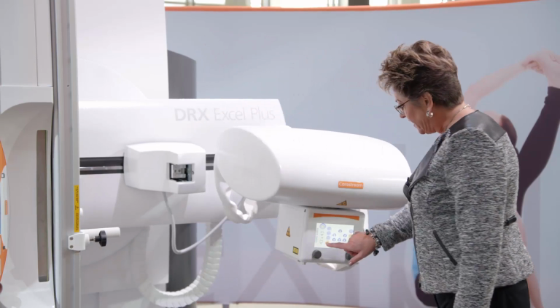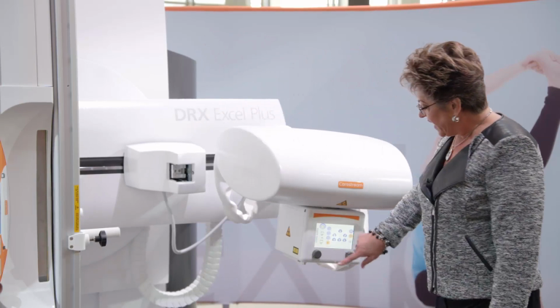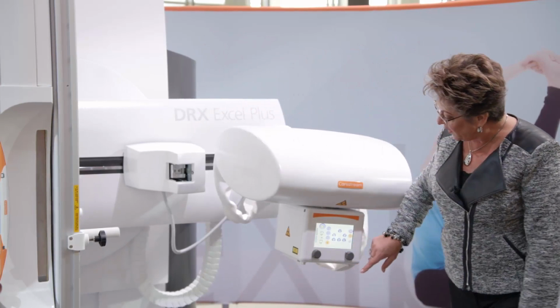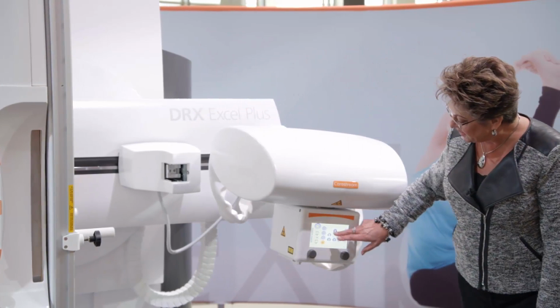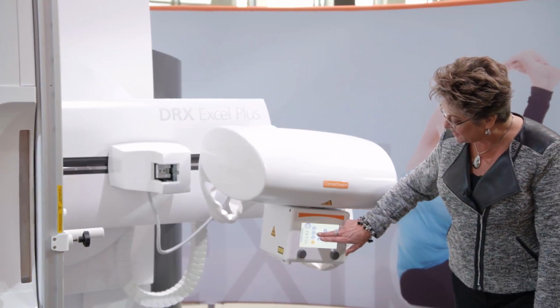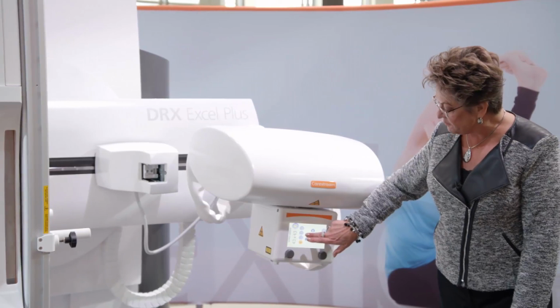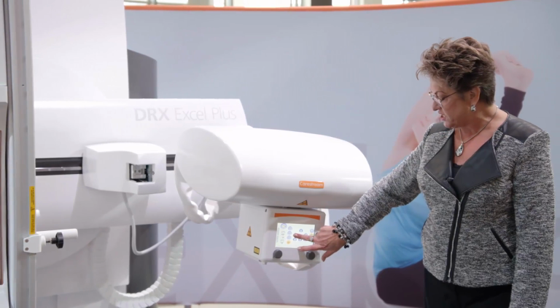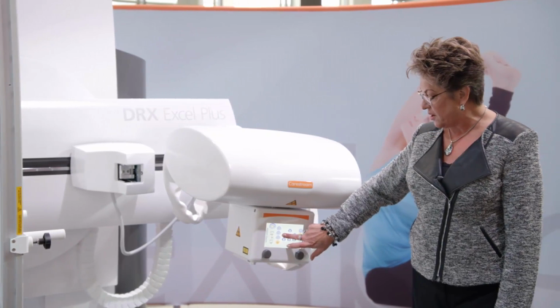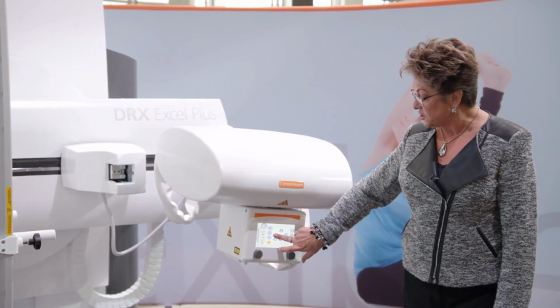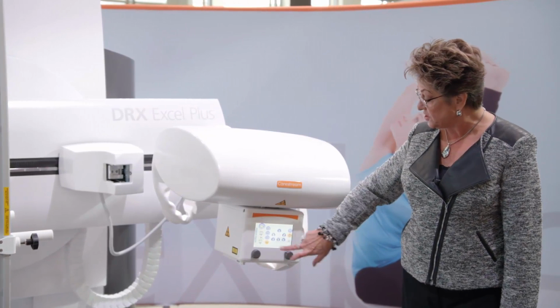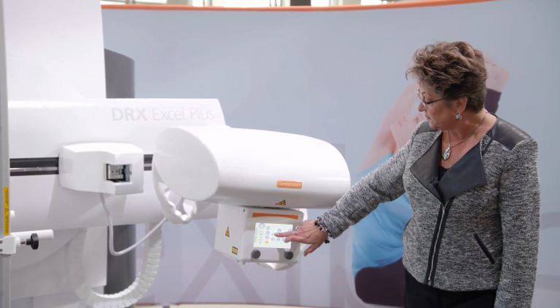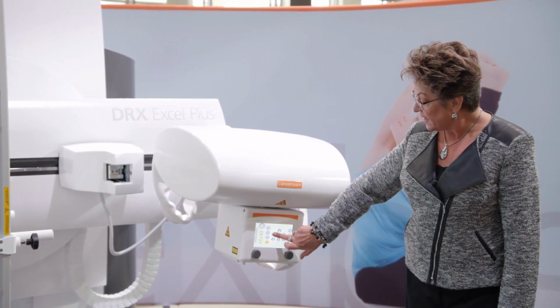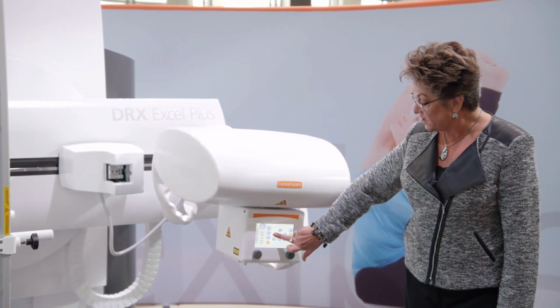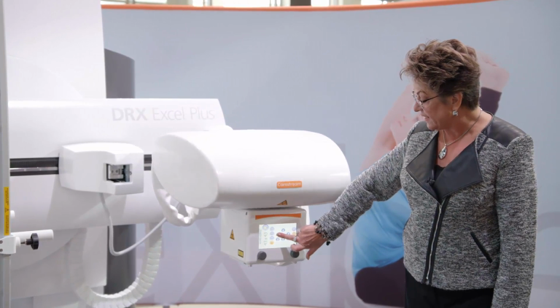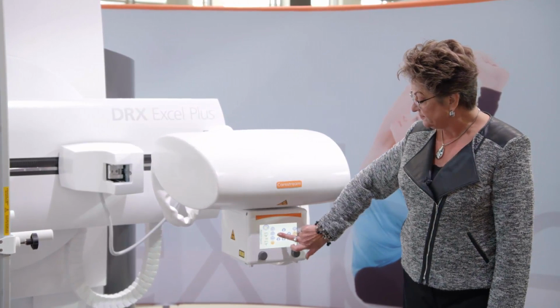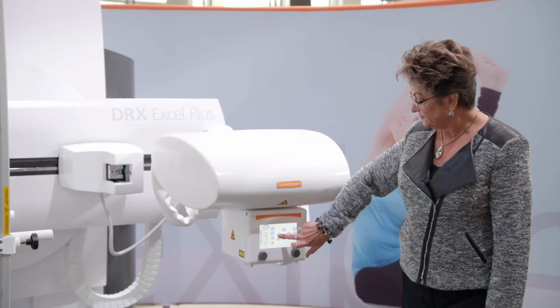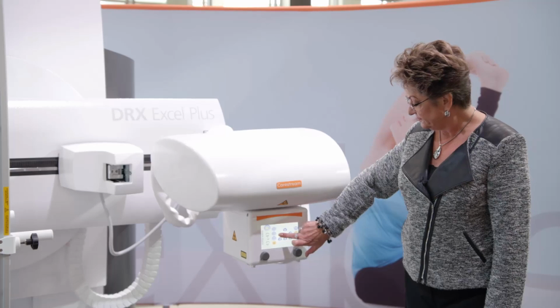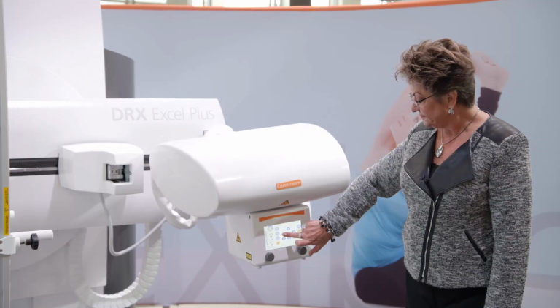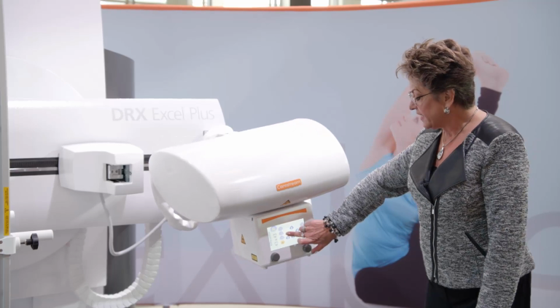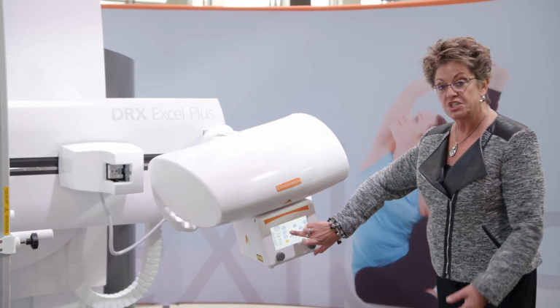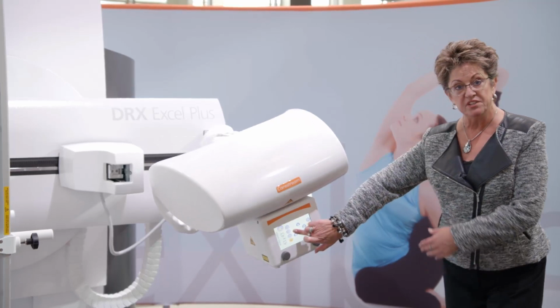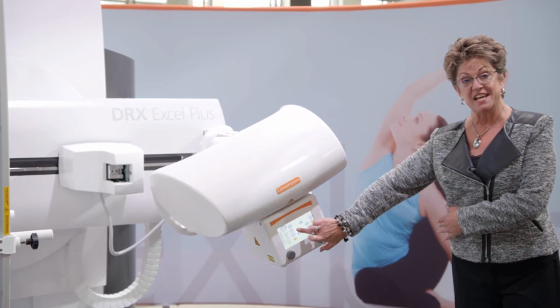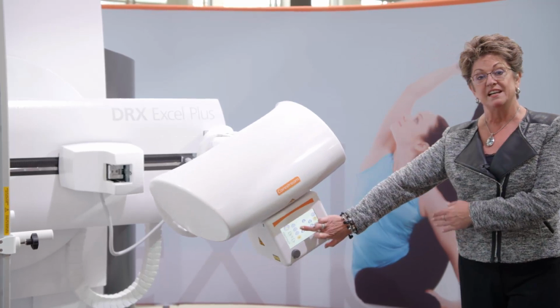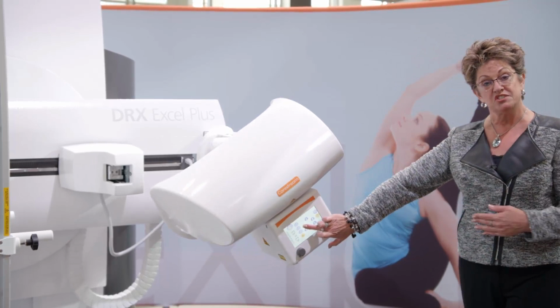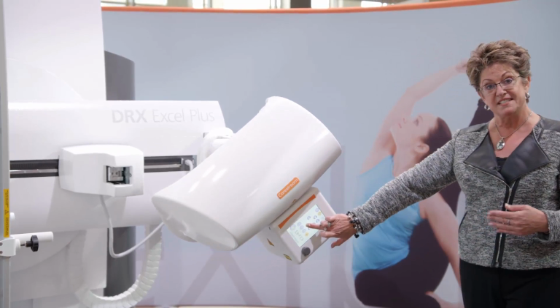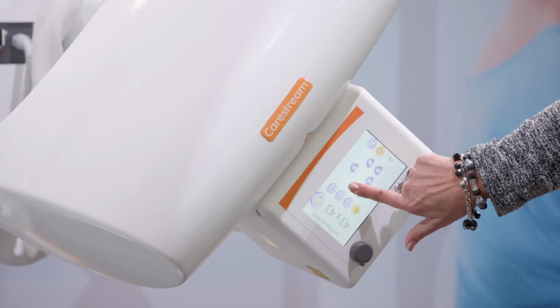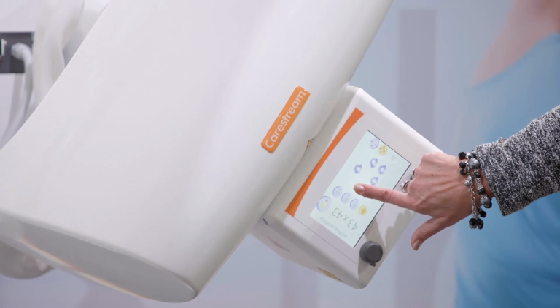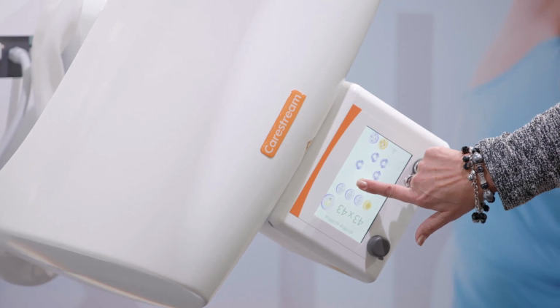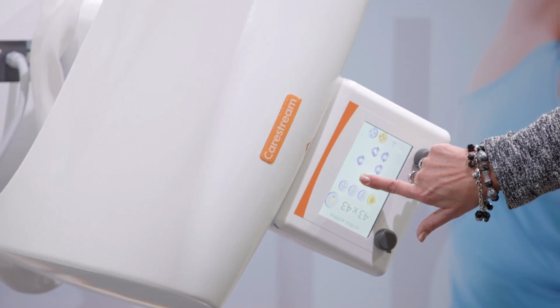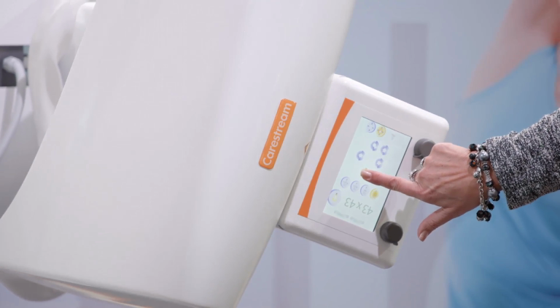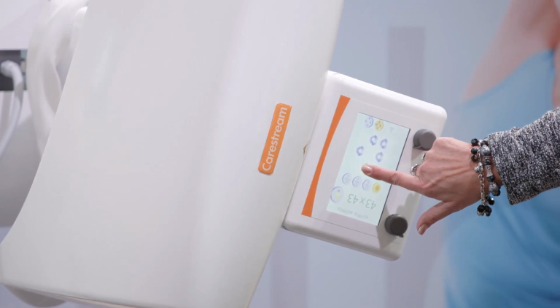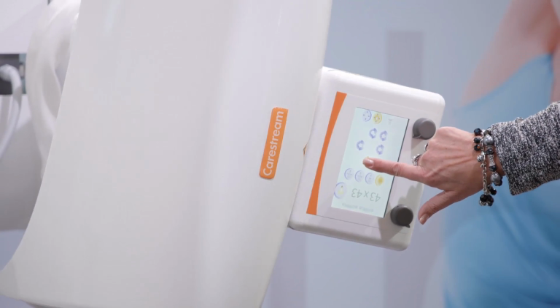It also has 180 degrees of rotation. So if I do need to continue to angle, I can actually do a wheelchair test, a cart test, a shoot-through image in this direction as well.